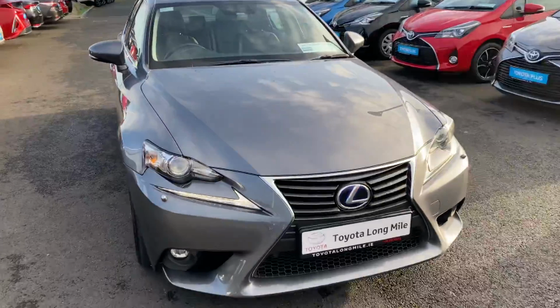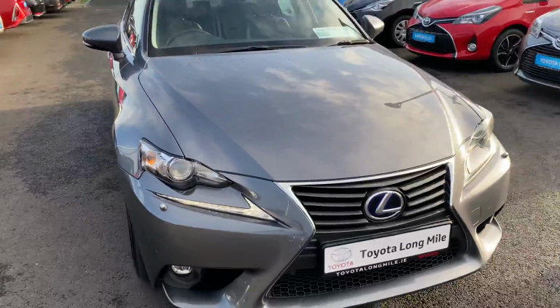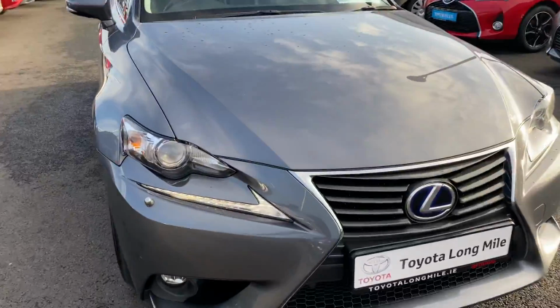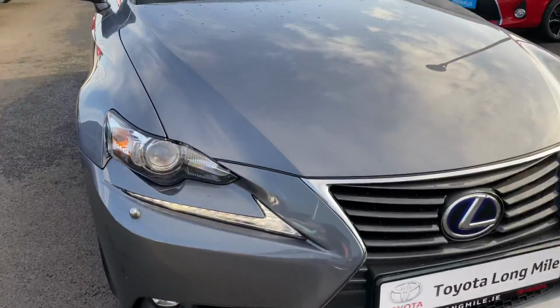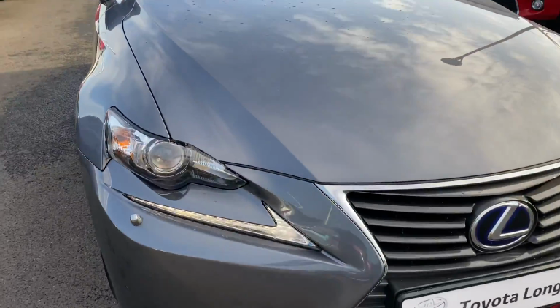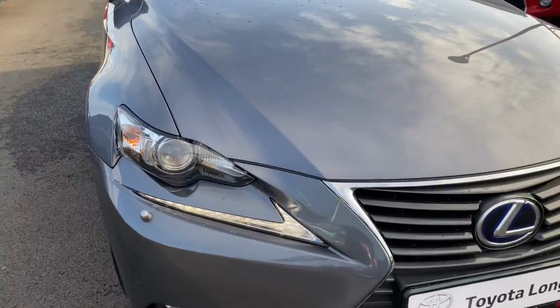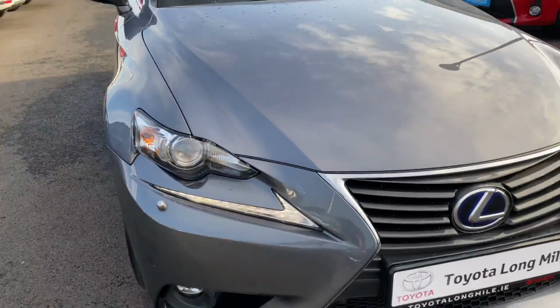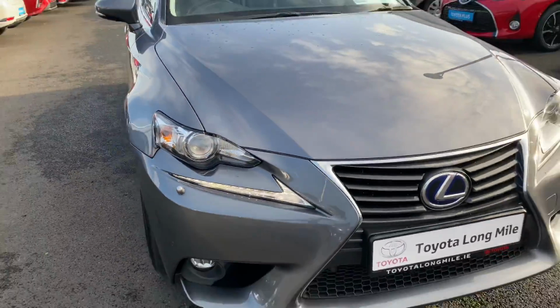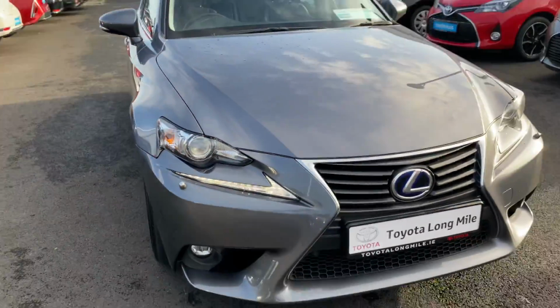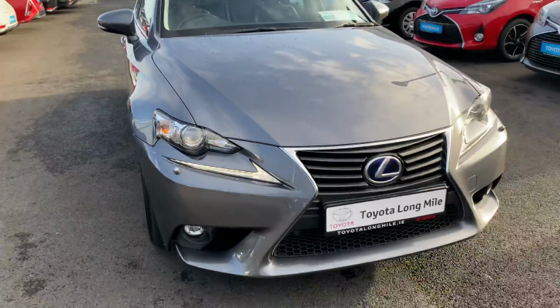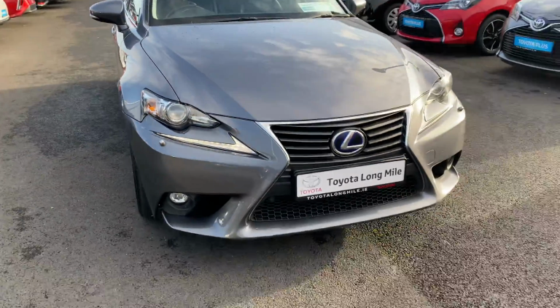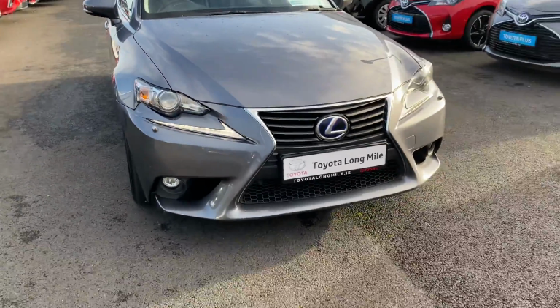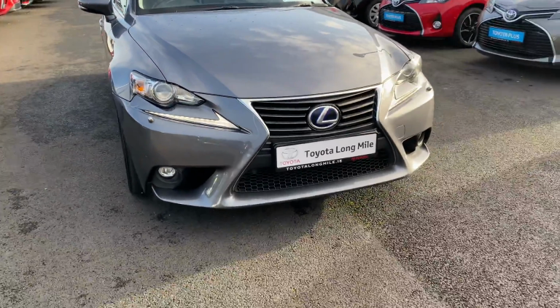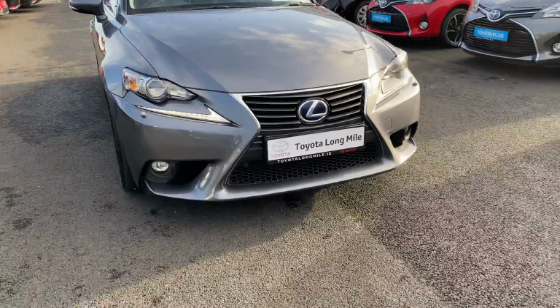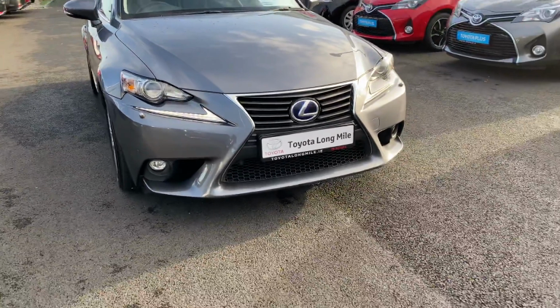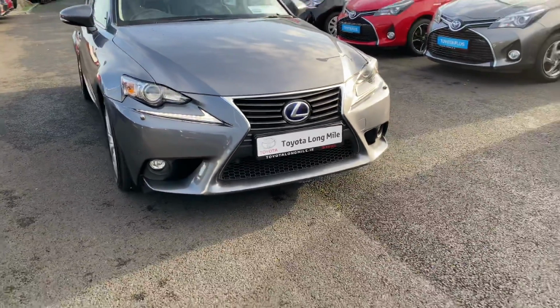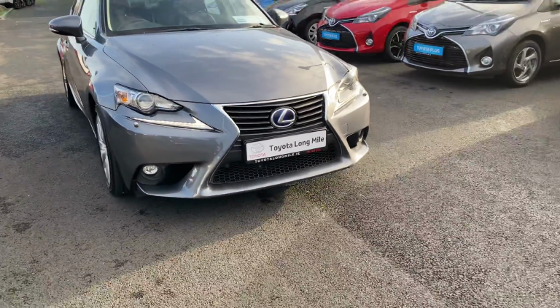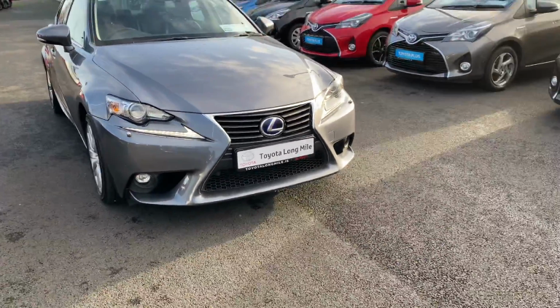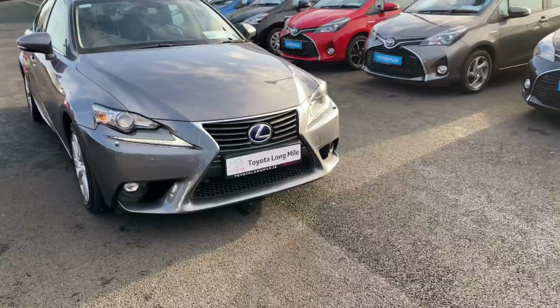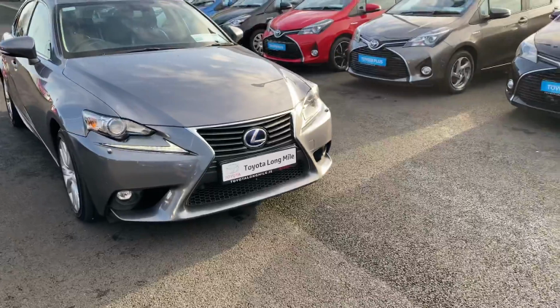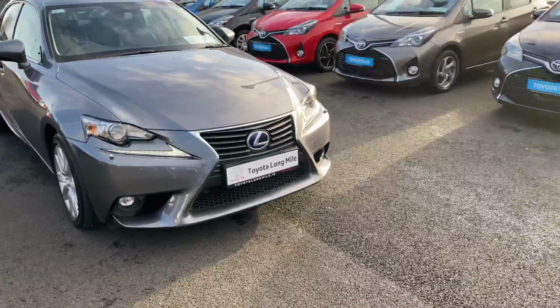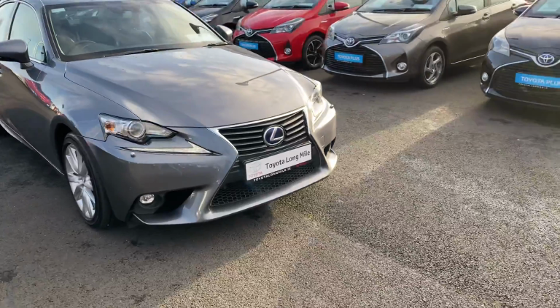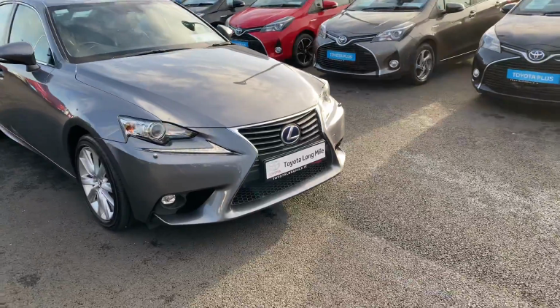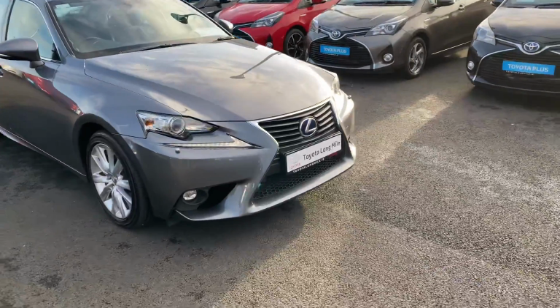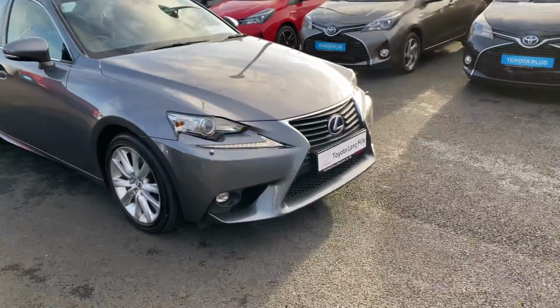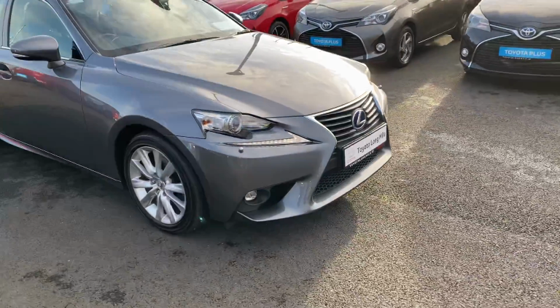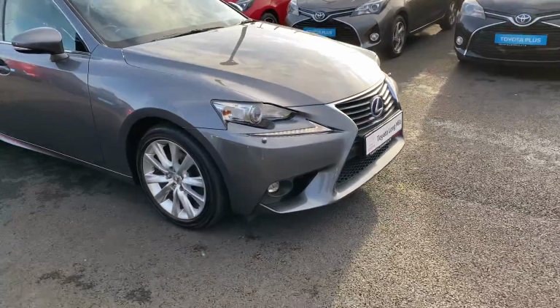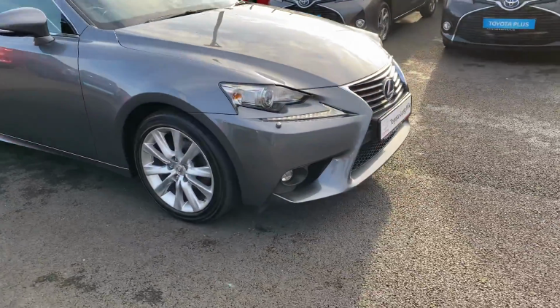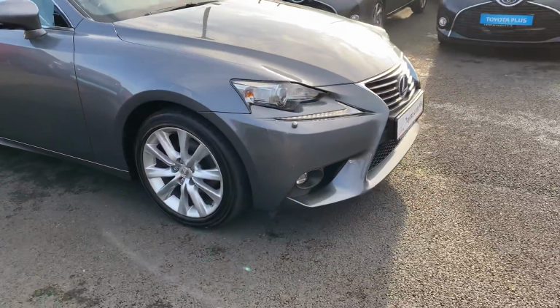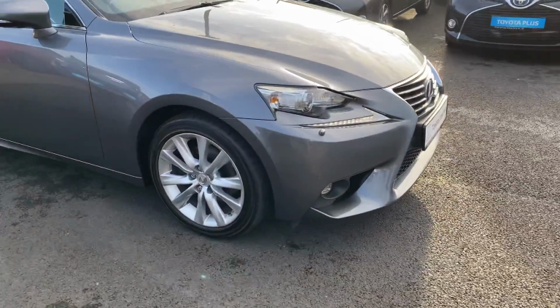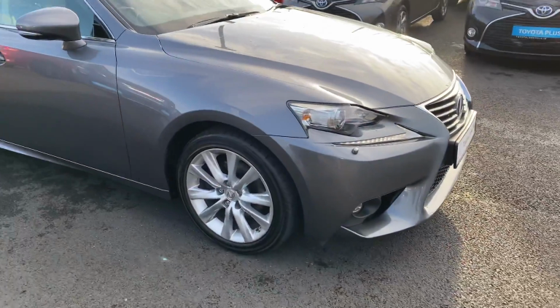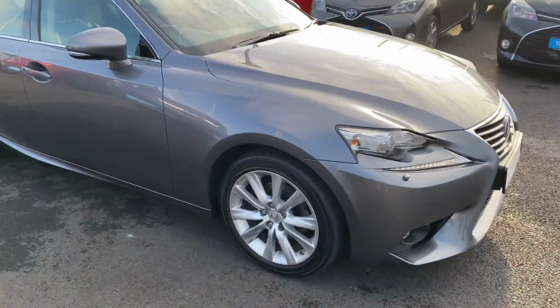You have the LED DRL lights with Xenon low and high beam, front fog lights, front parking sensors, and 17 inch multi-spoke alloy wheels.